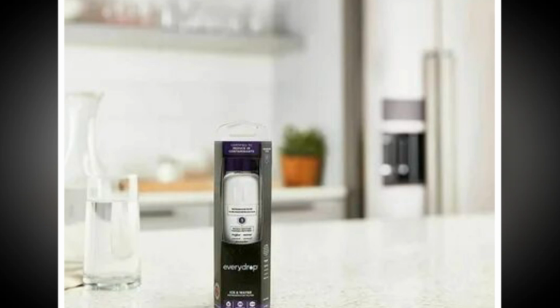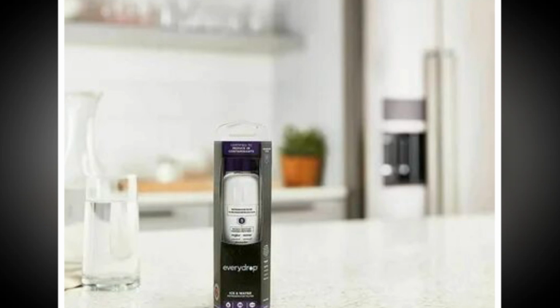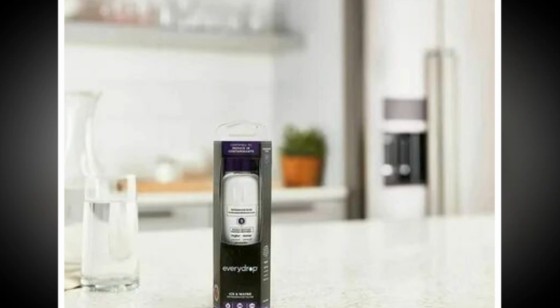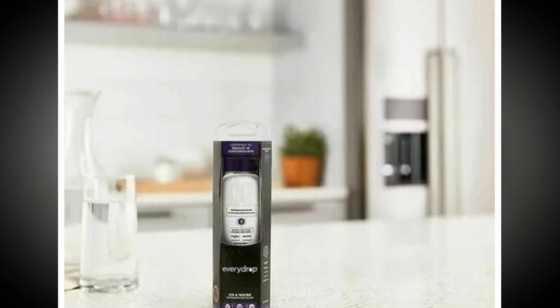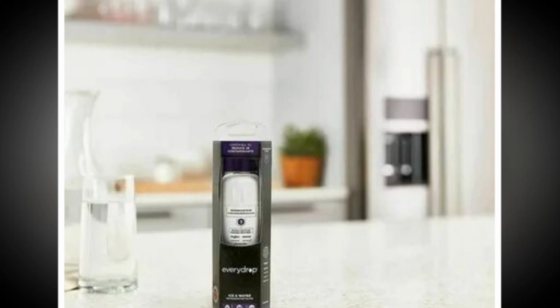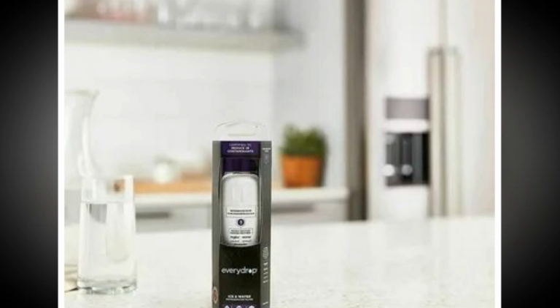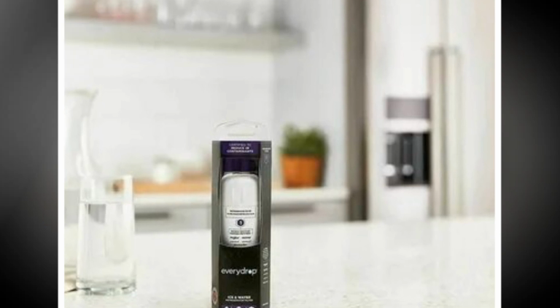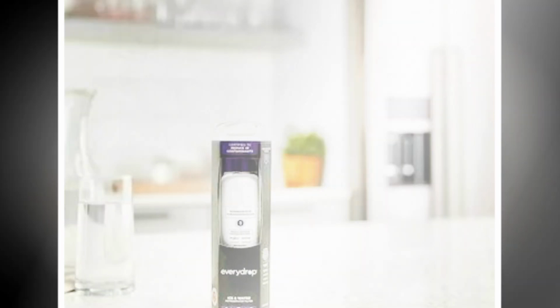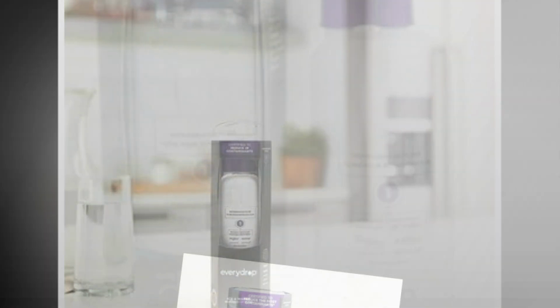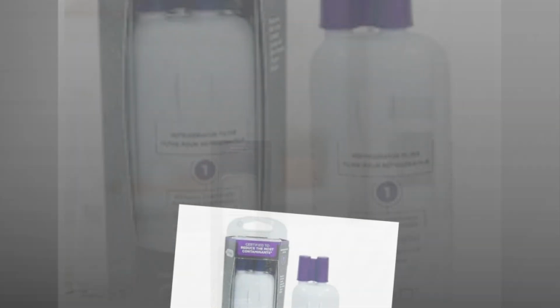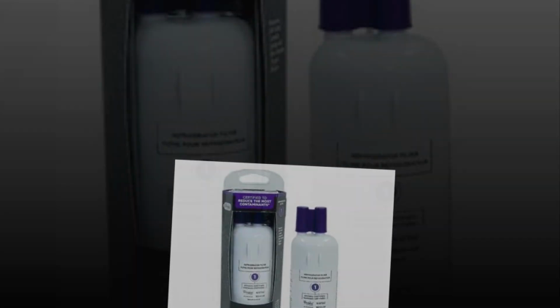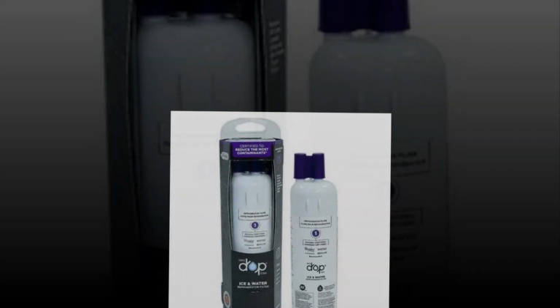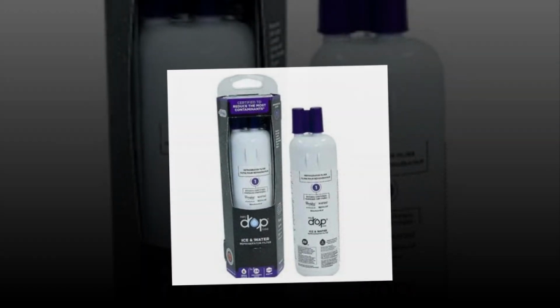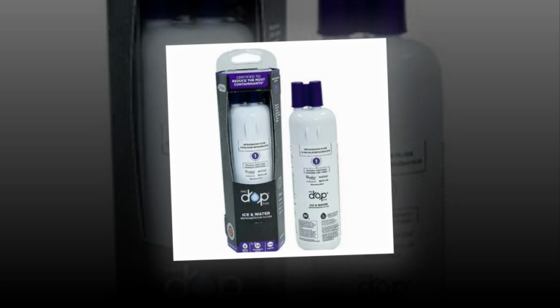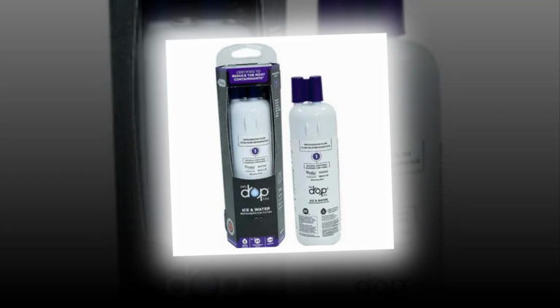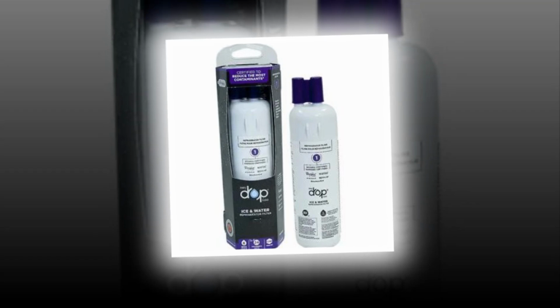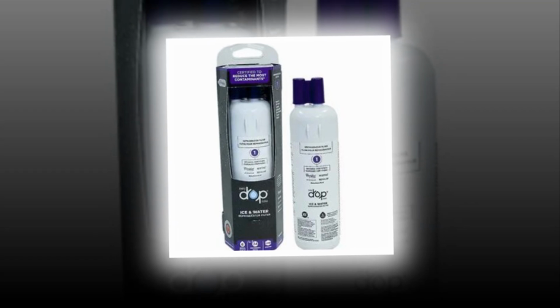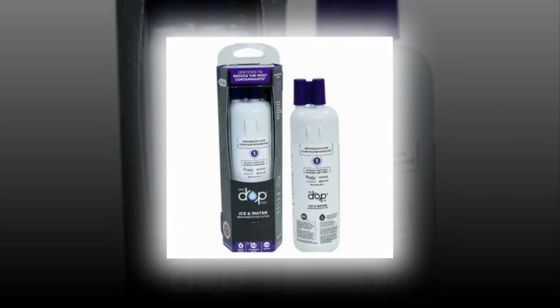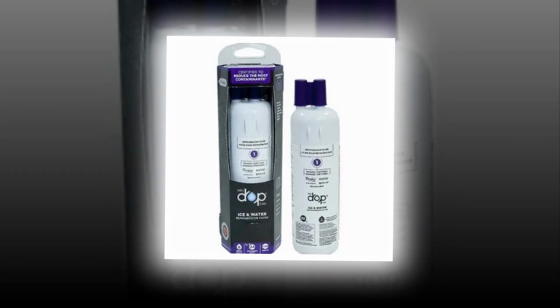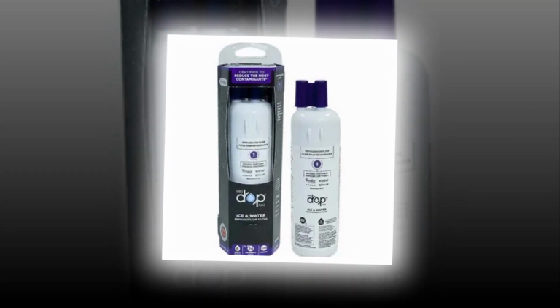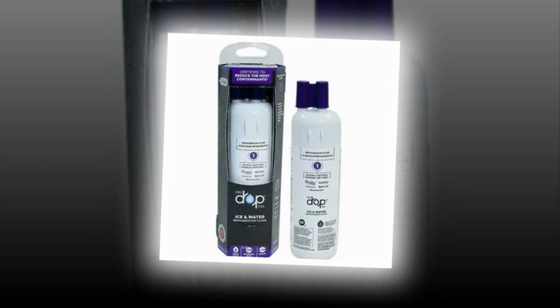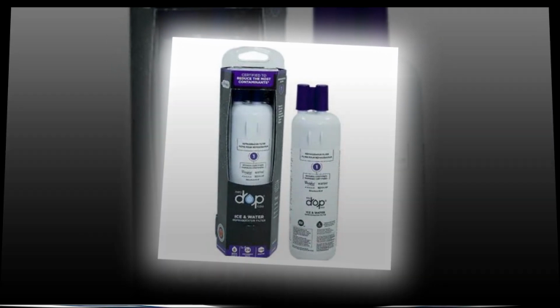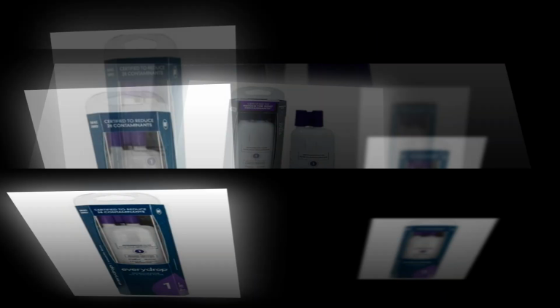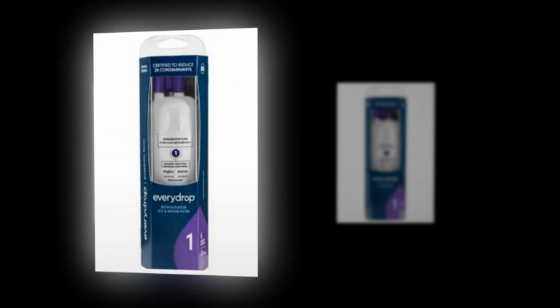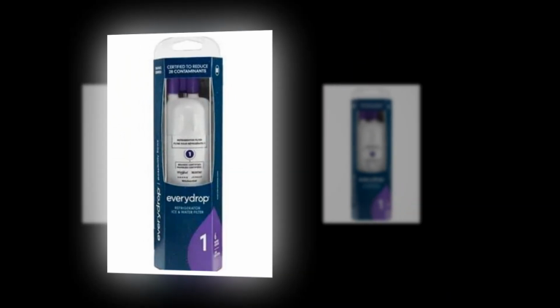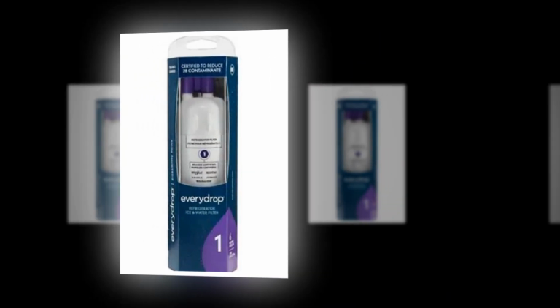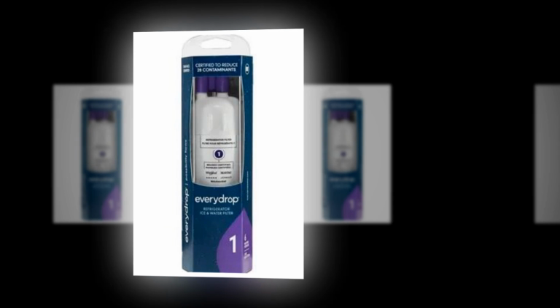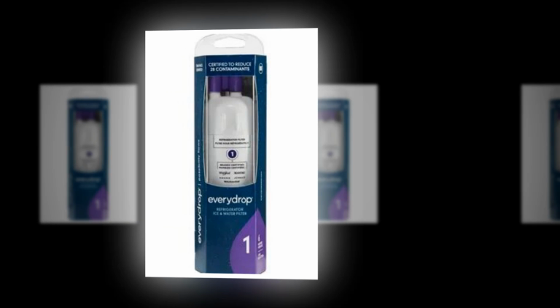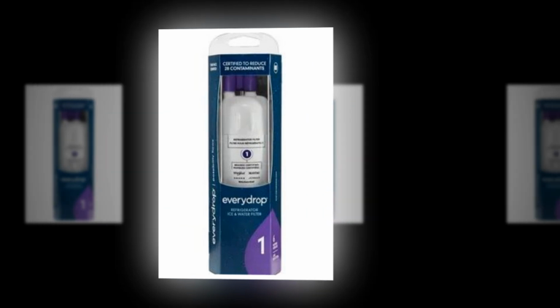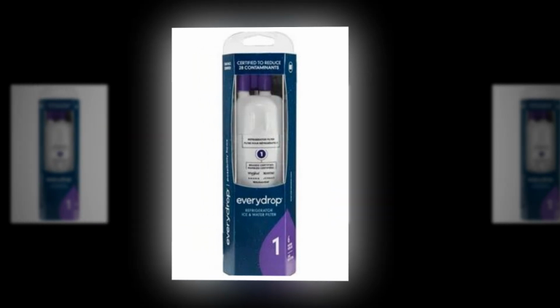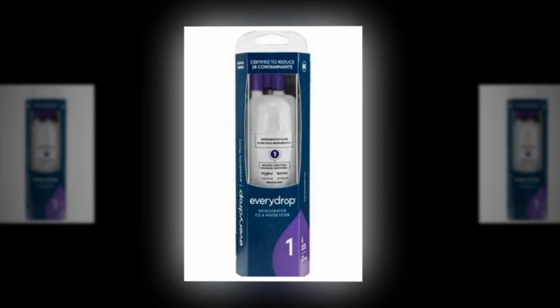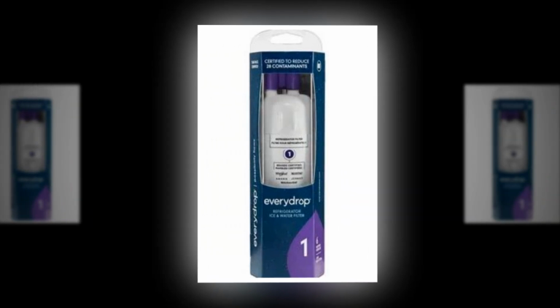The filter is purple in color and compatible with select Whirlpool, Maytag, KitchenAid, and other refrigerator brands. Typically, it should be replaced every 6 months for optimal performance.